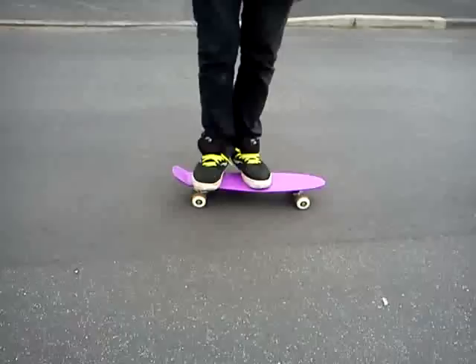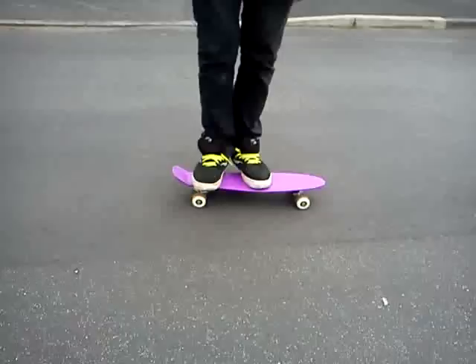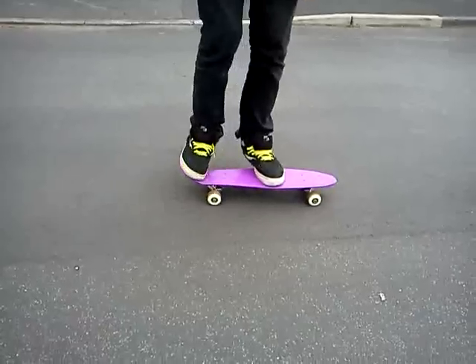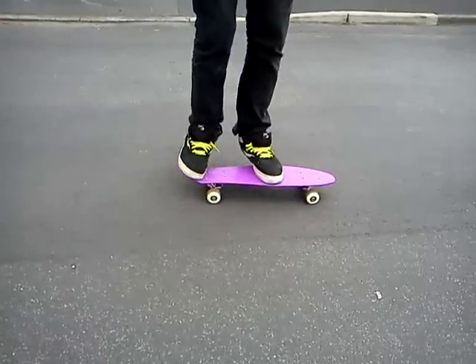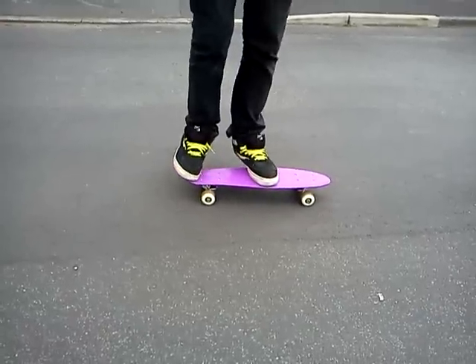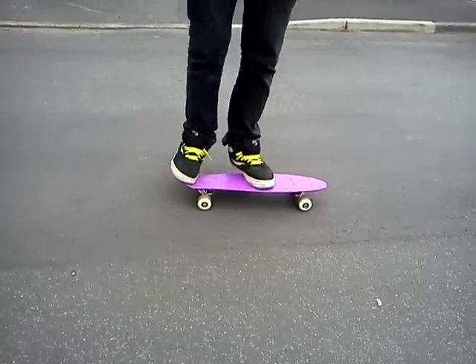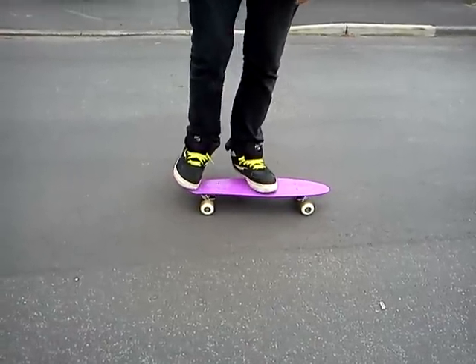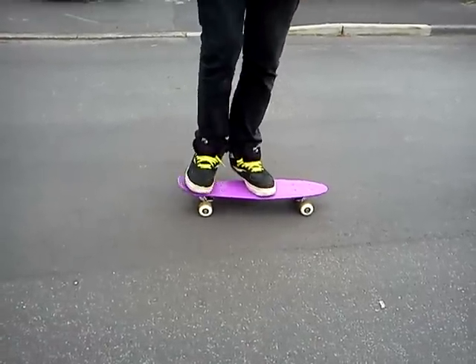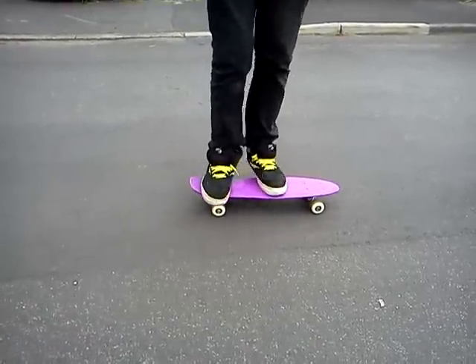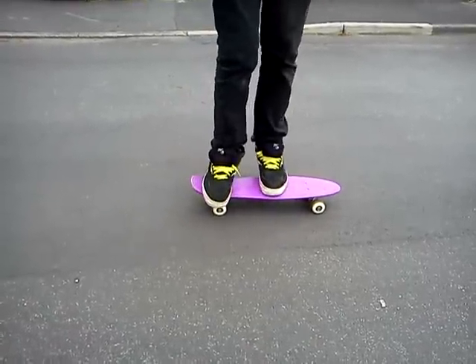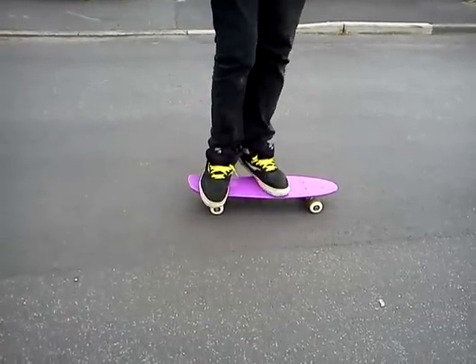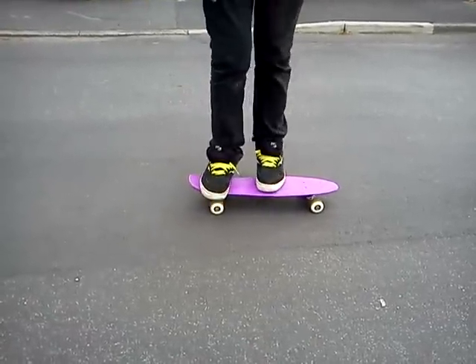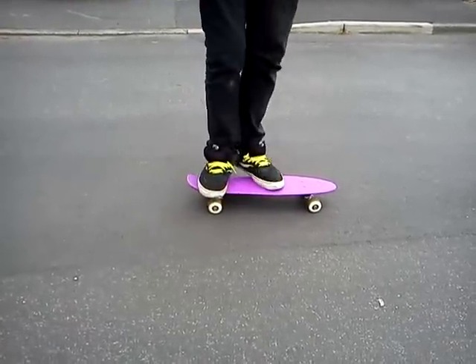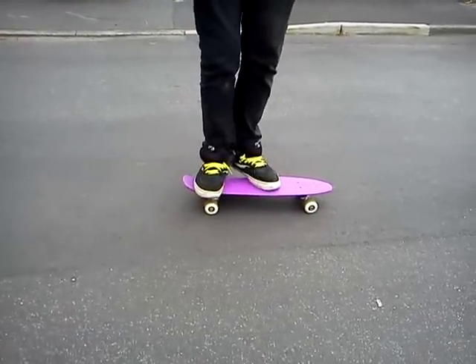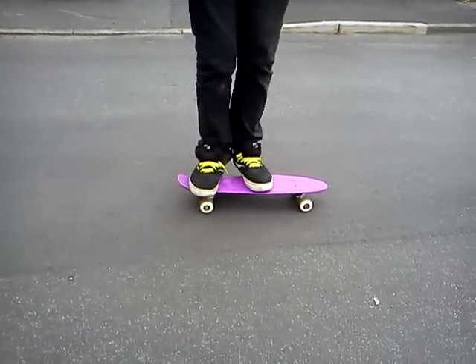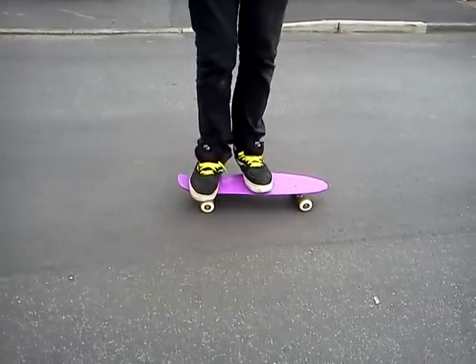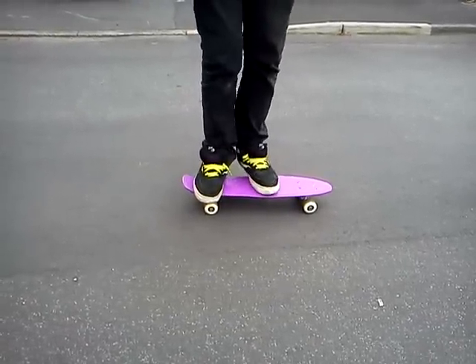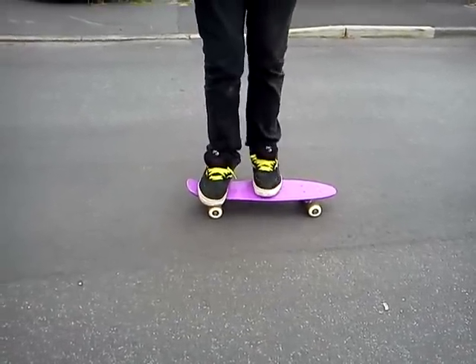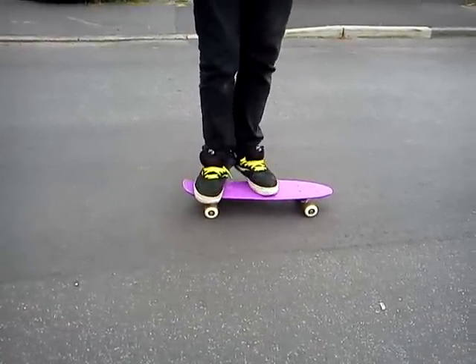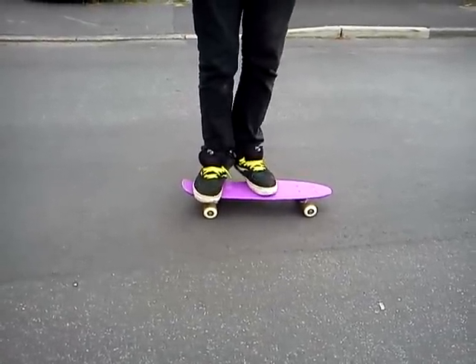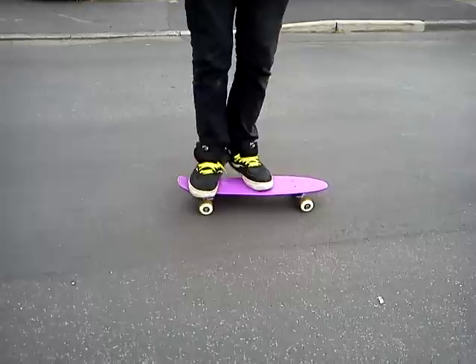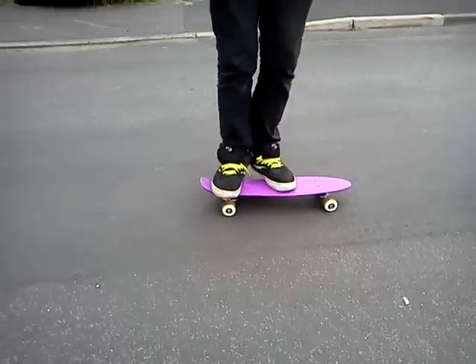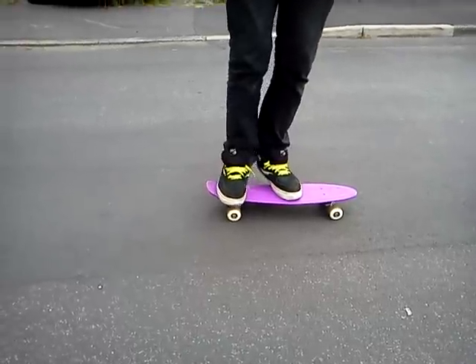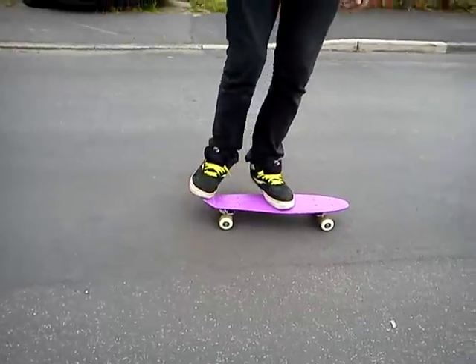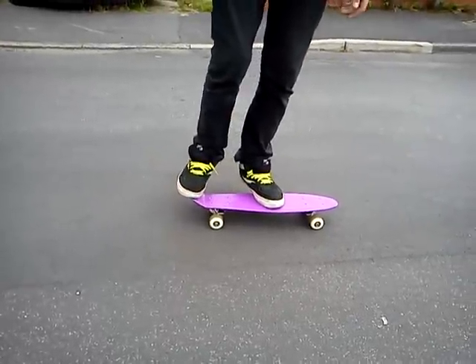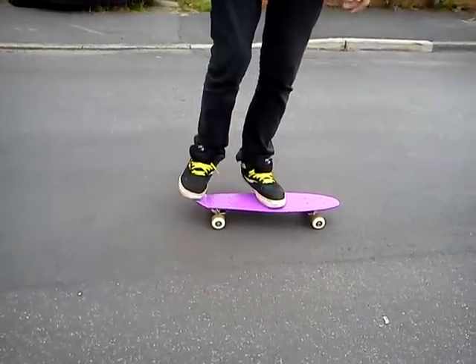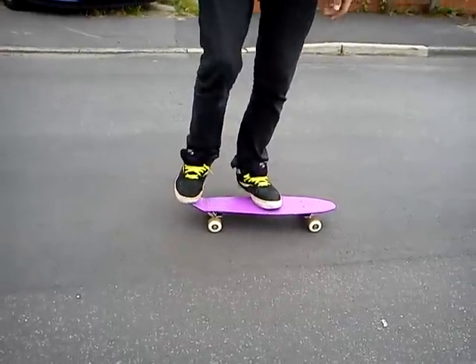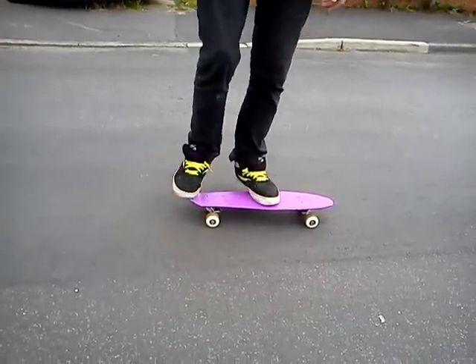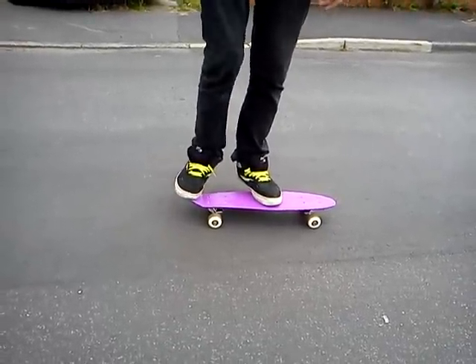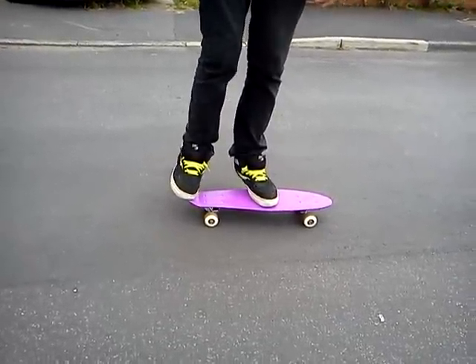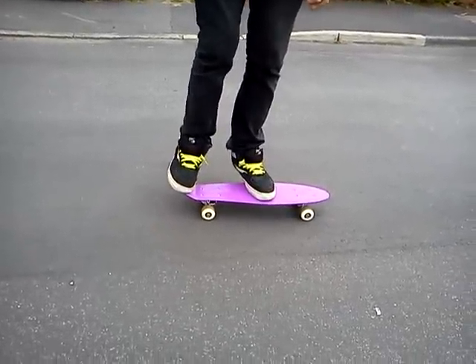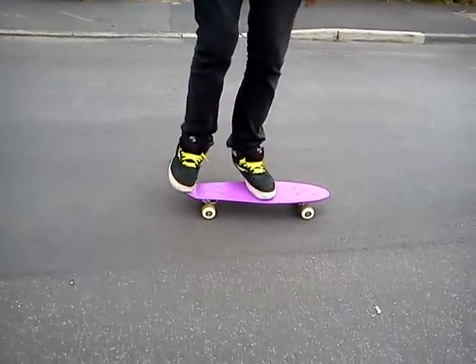Welcome to Skating here, a video on how to Wally. Your foot placement is just around the middle of the board on the logo, and the other foot is on the tail.